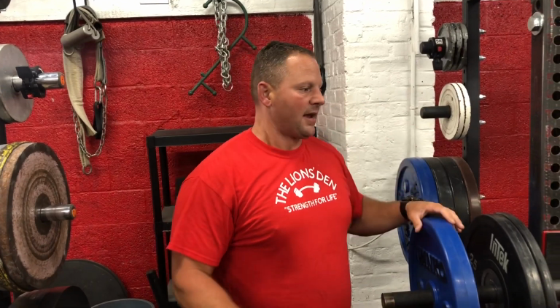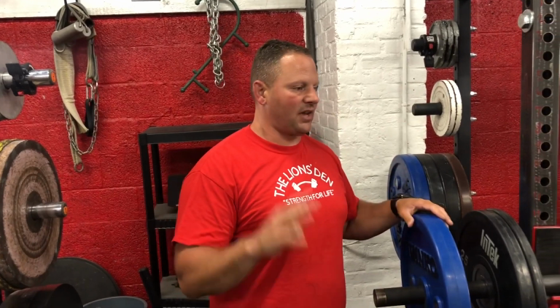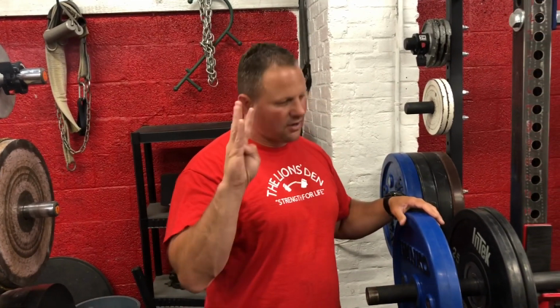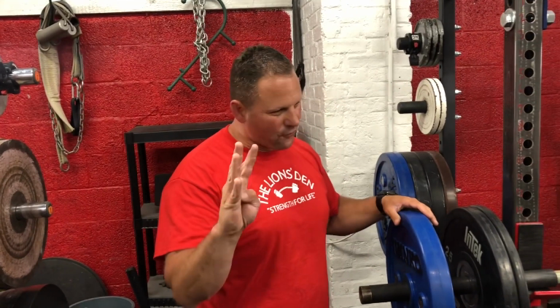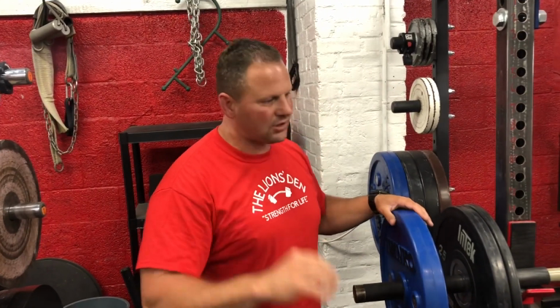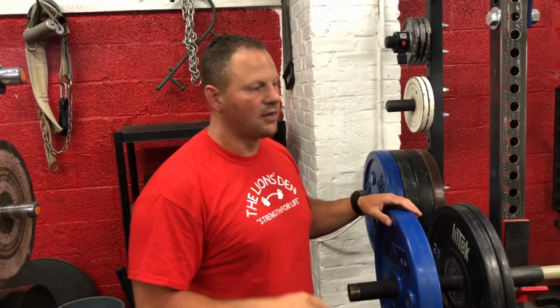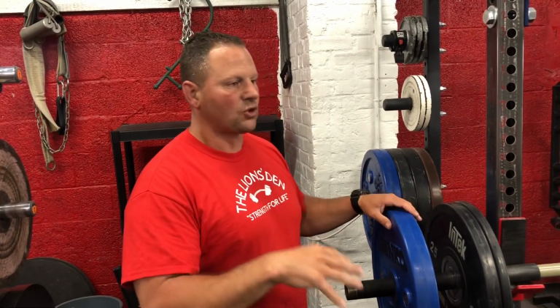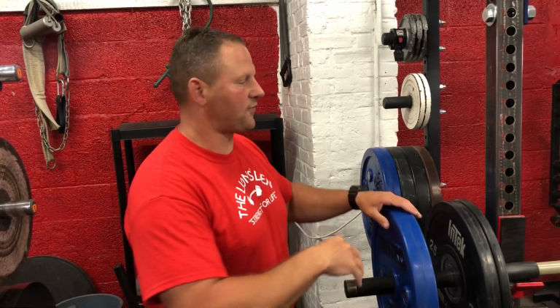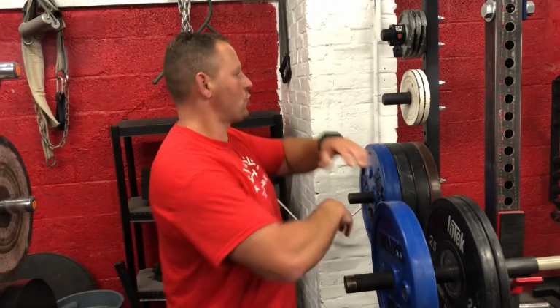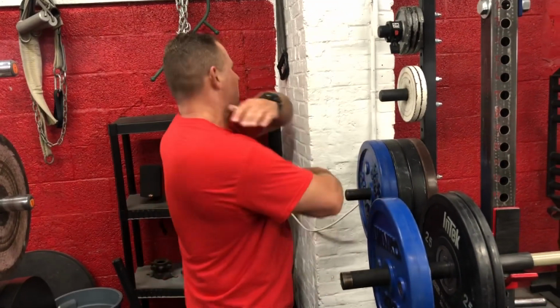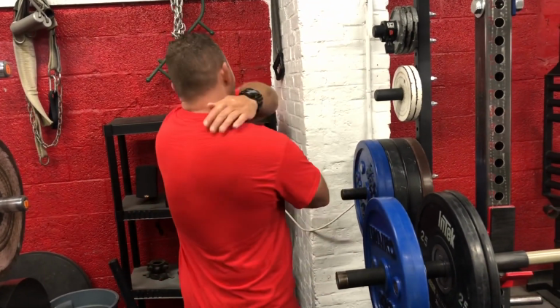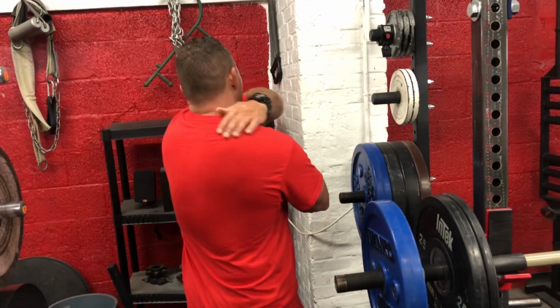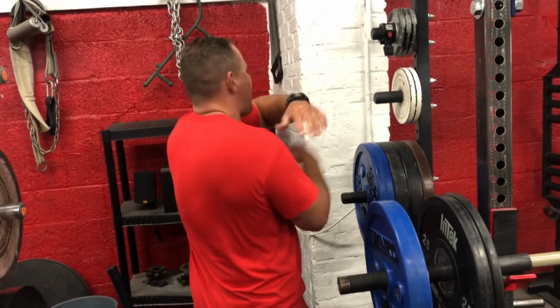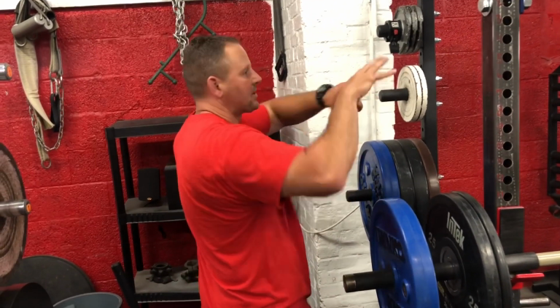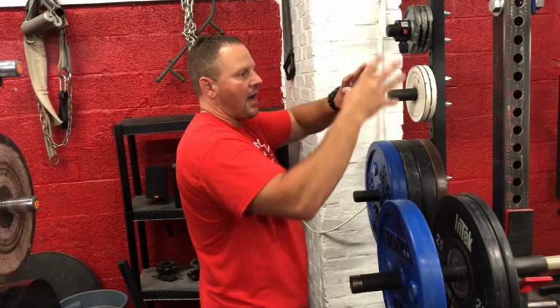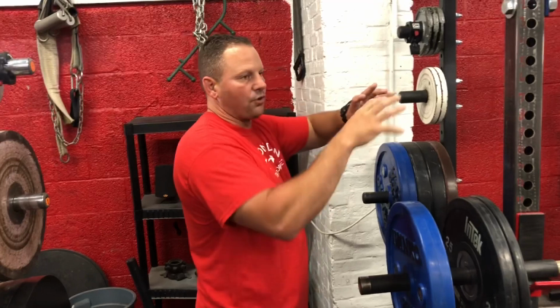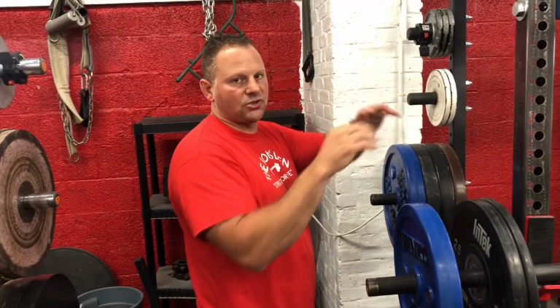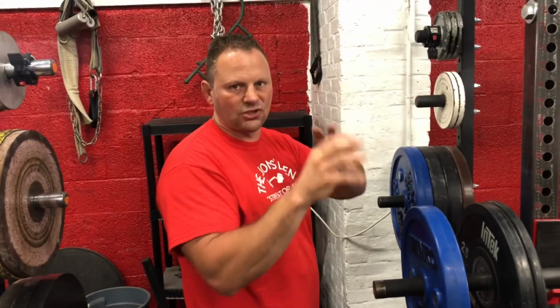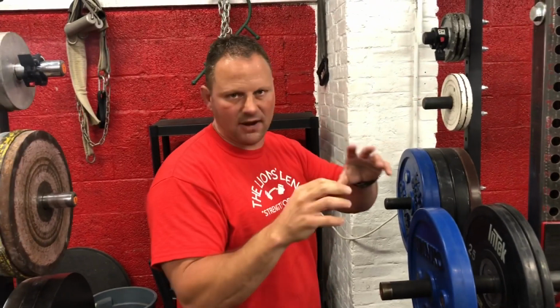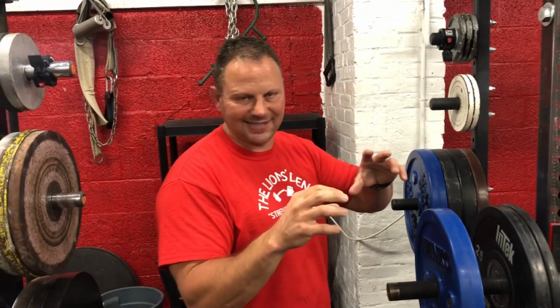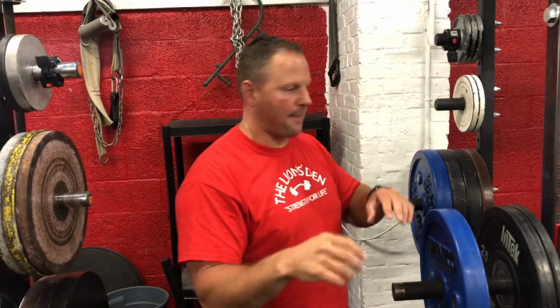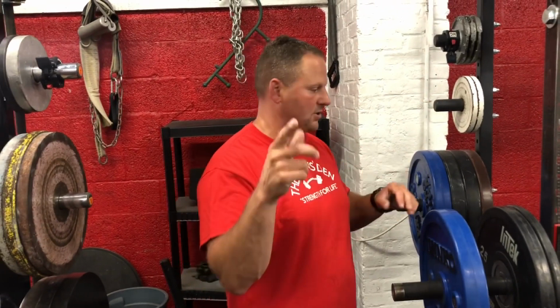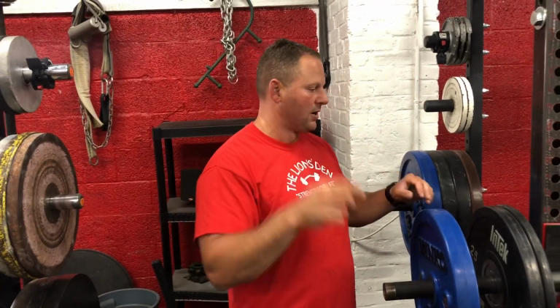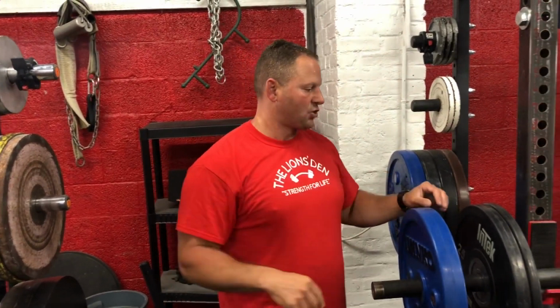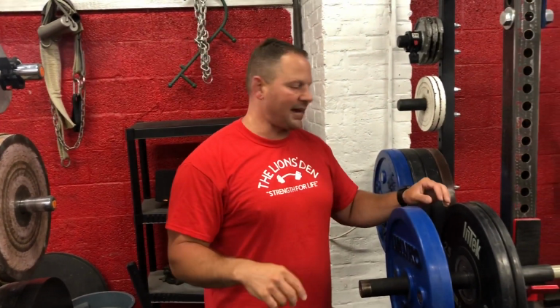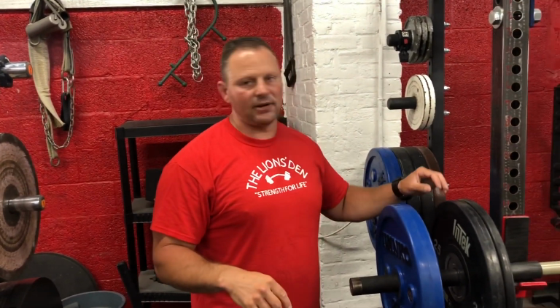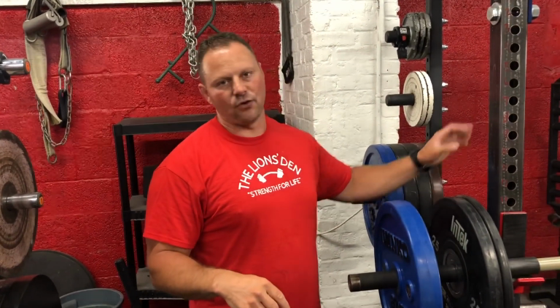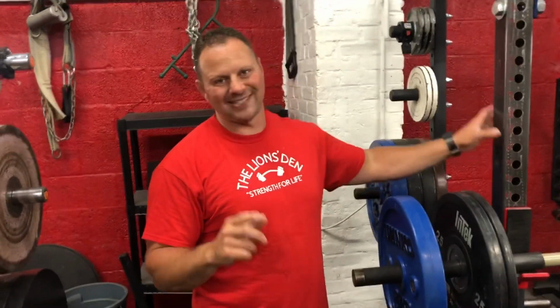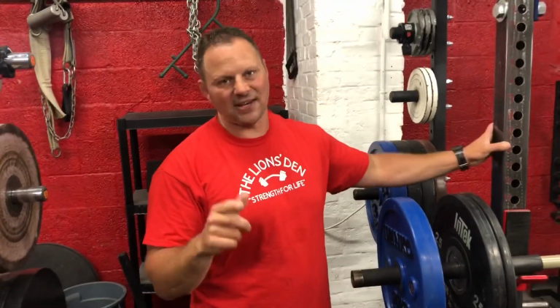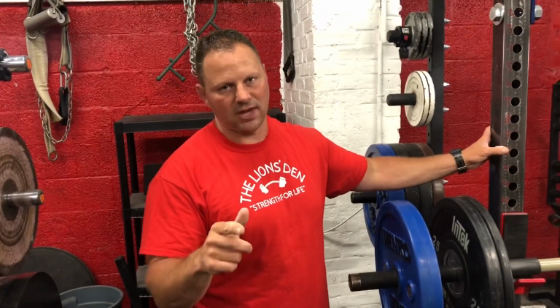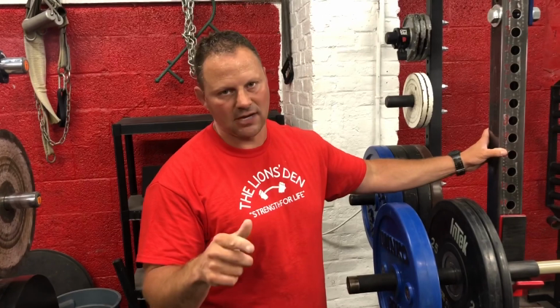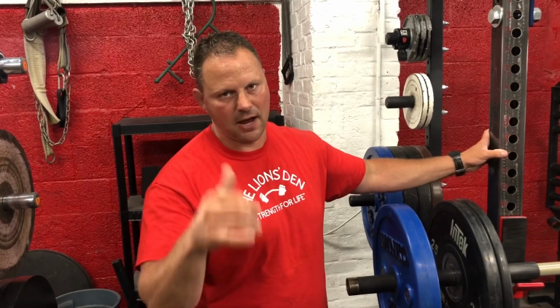And then the fourth thing: soft tissue work on the traps and all the muscles surrounding the scap. Check that out and head over to ZachStrength.com.